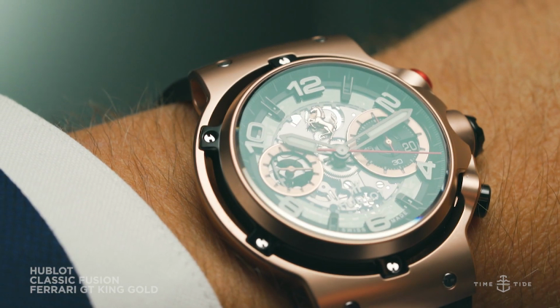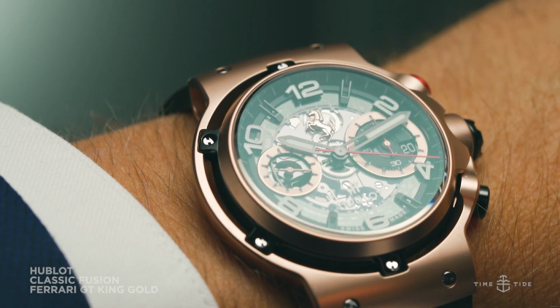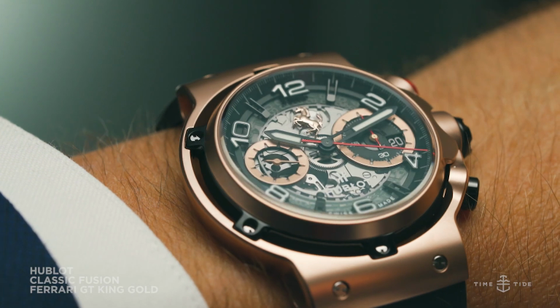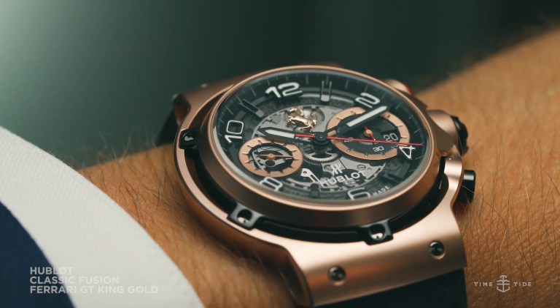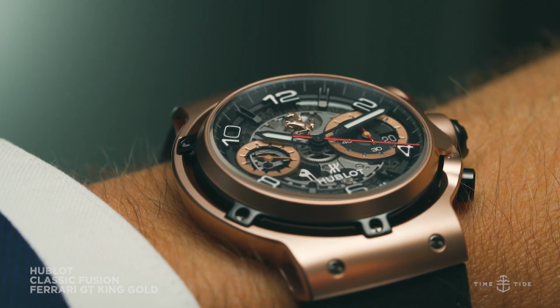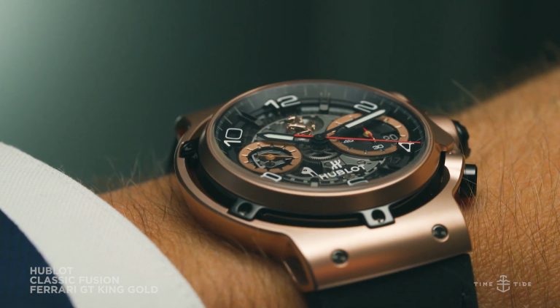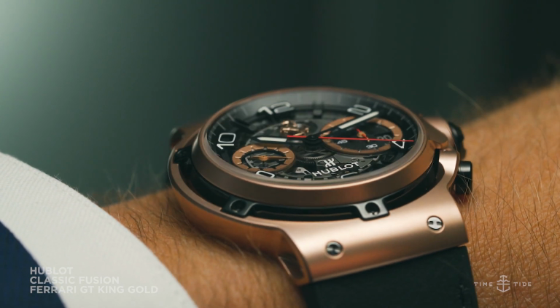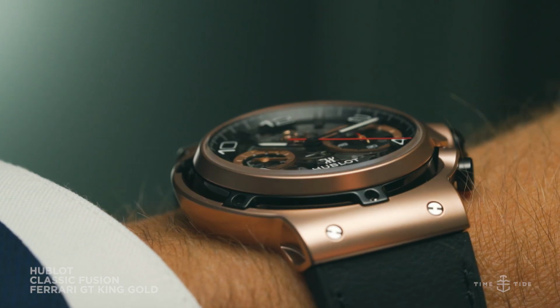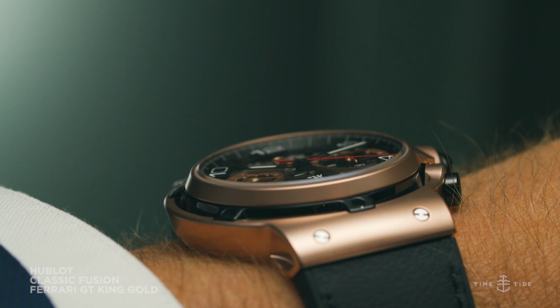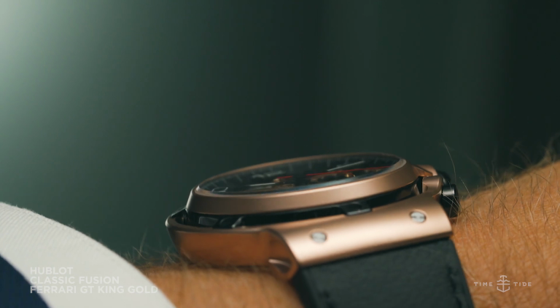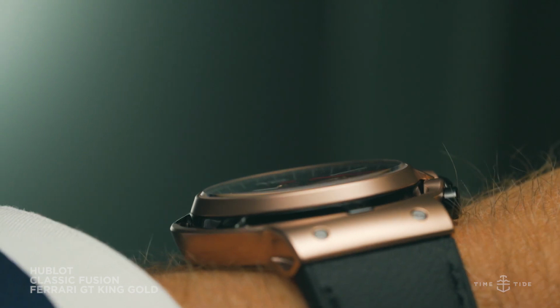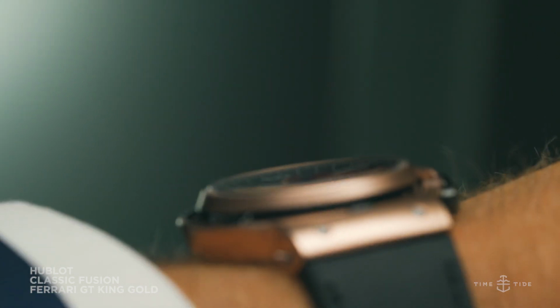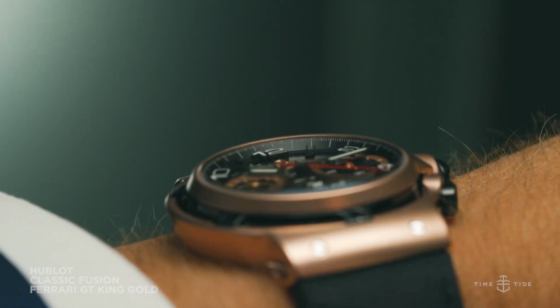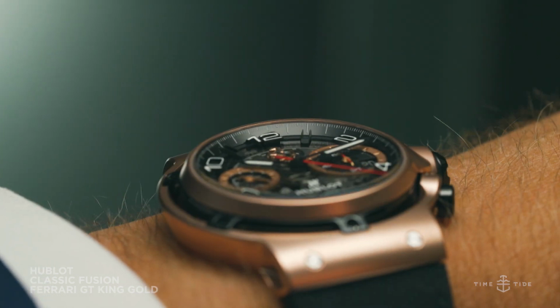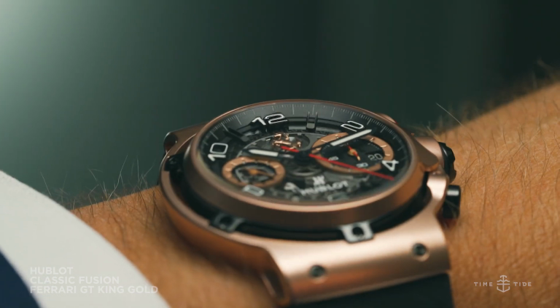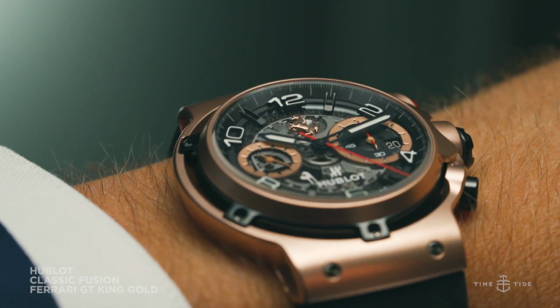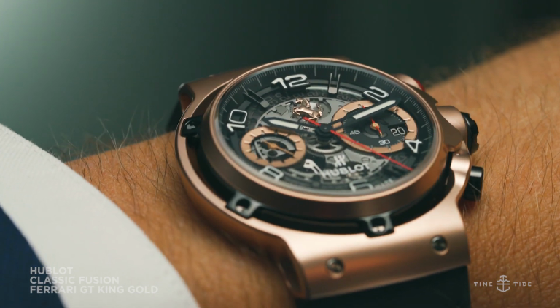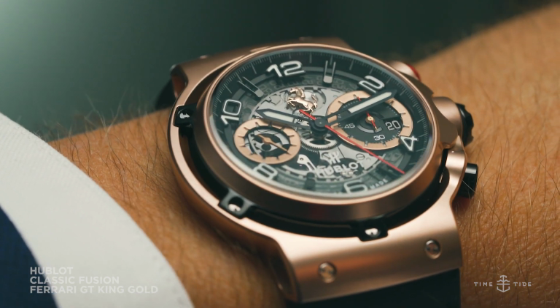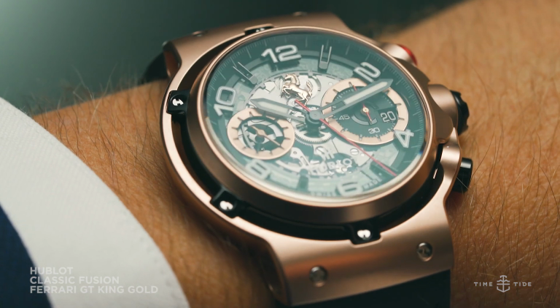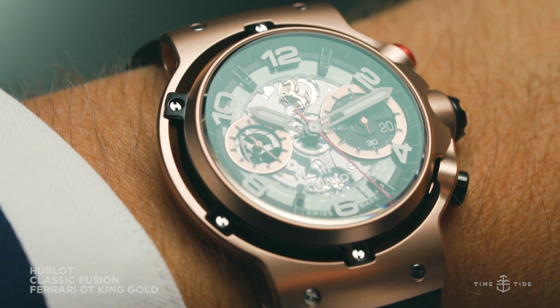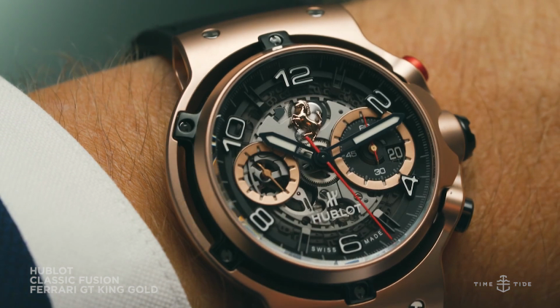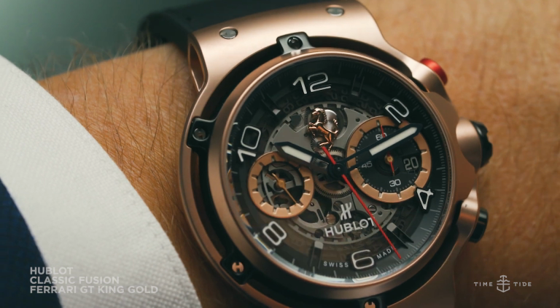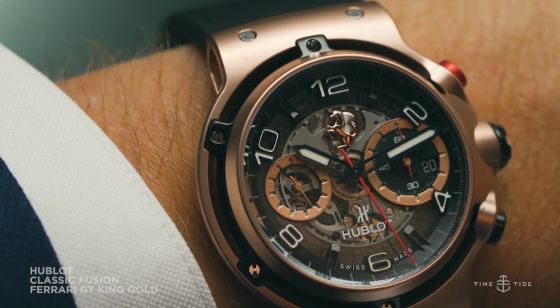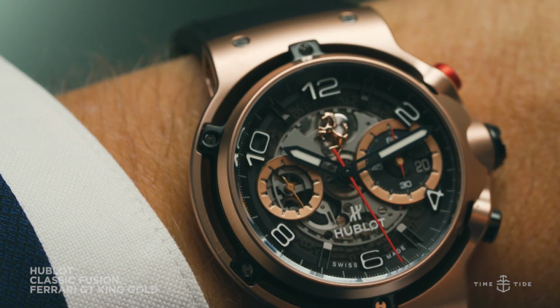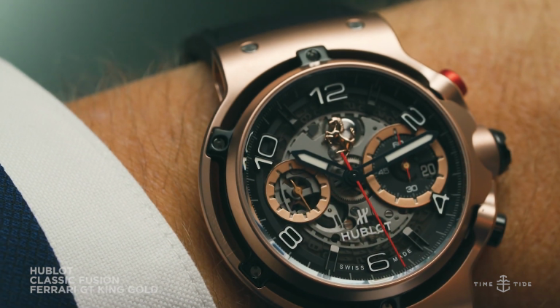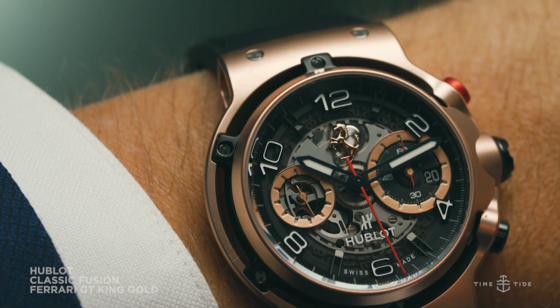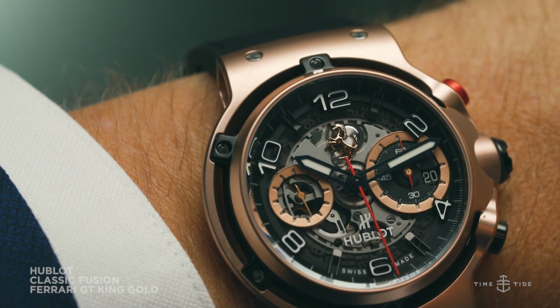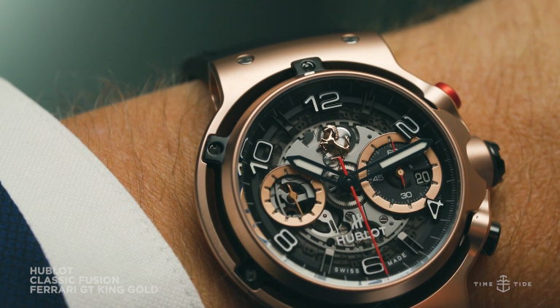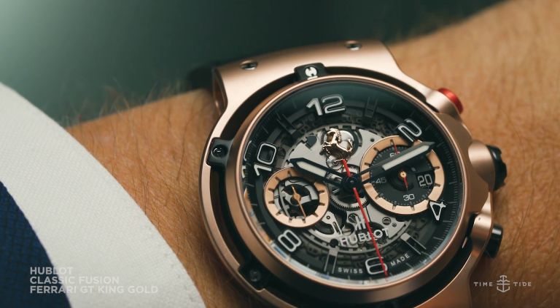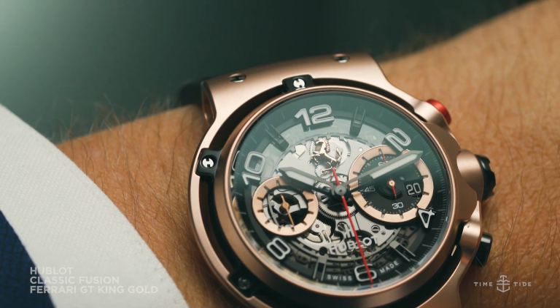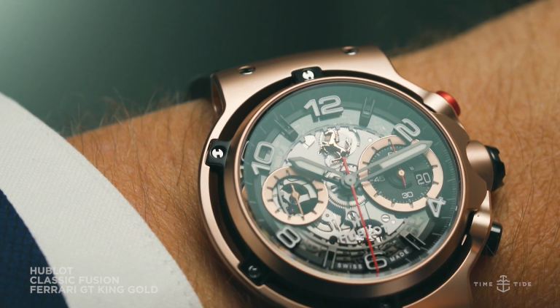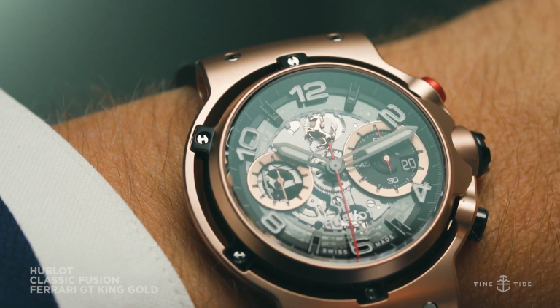Due to the watches being sandwiched with sapphire crystal, and the fact that the calibre HUB1280 is skeletonised, owners get an unparalleled opportunity to view the impressive movement from a number of different angles.